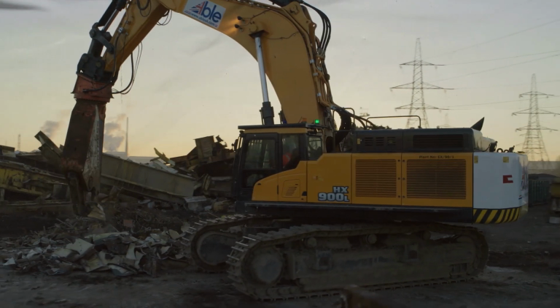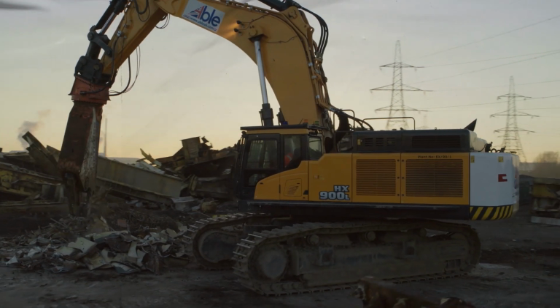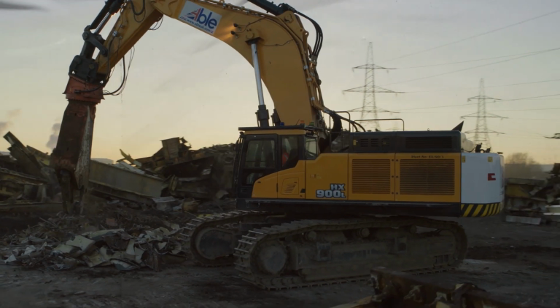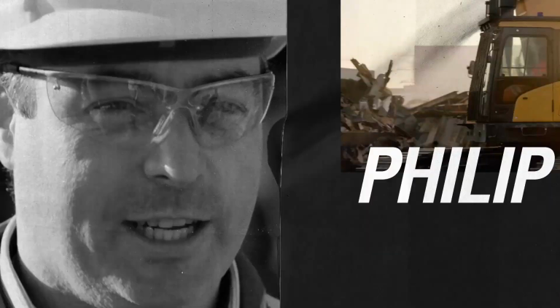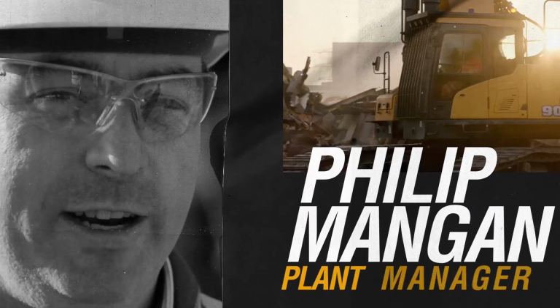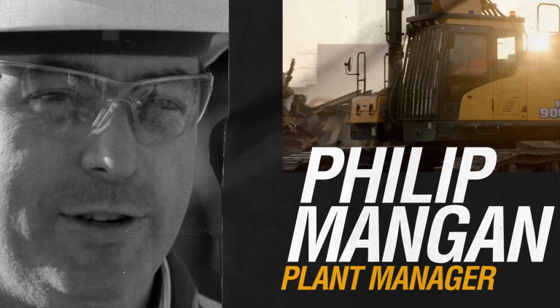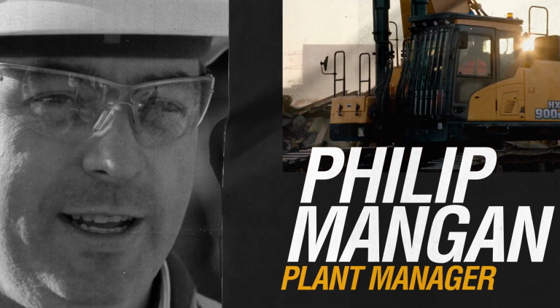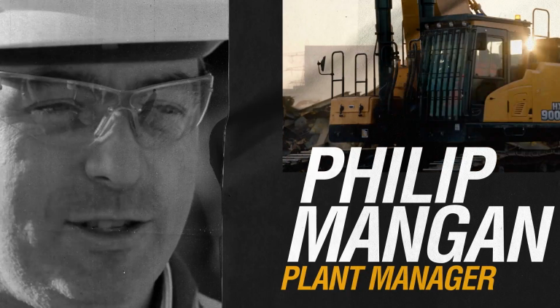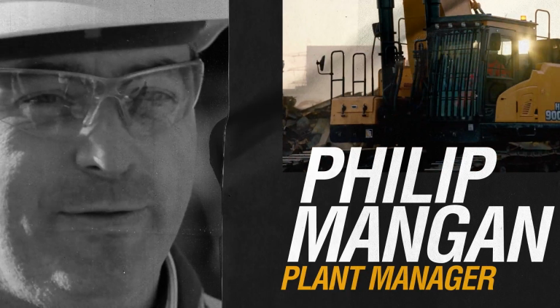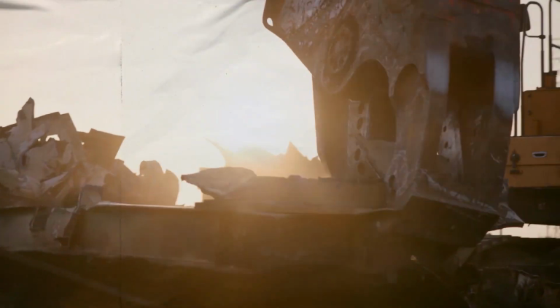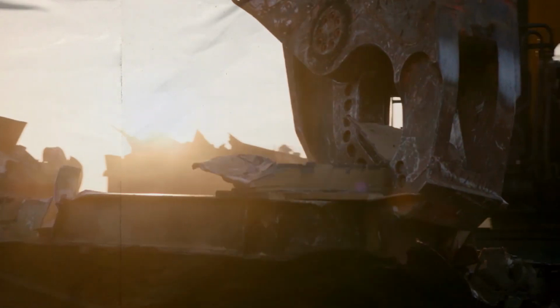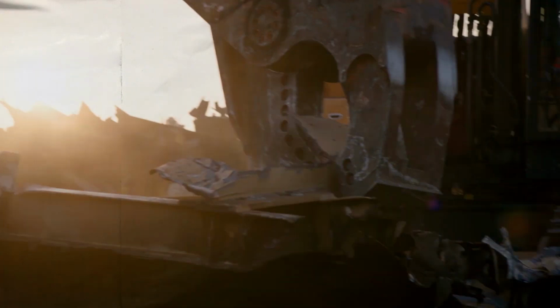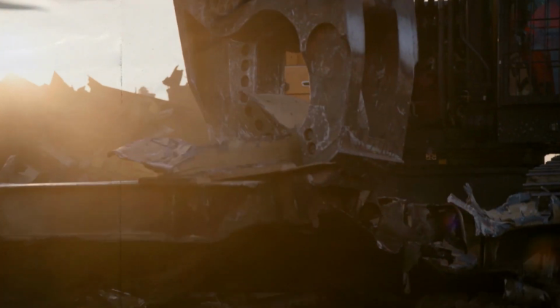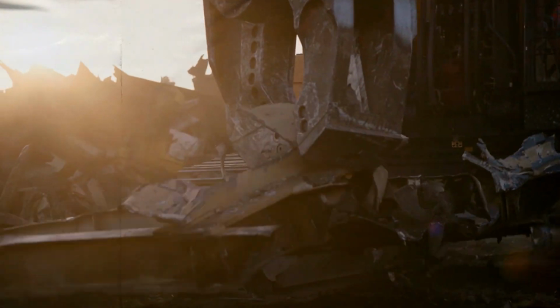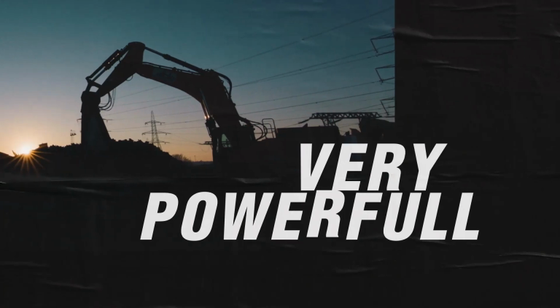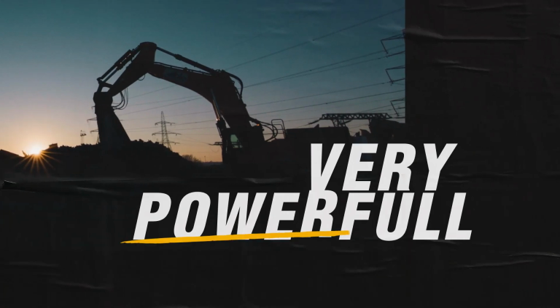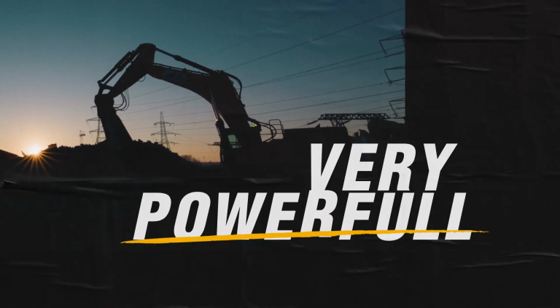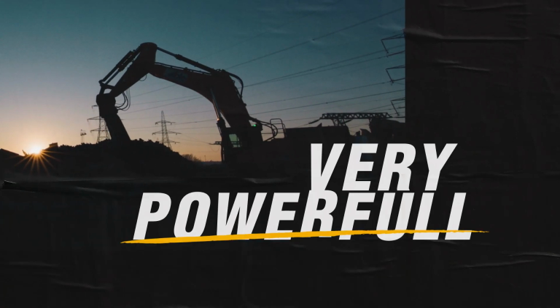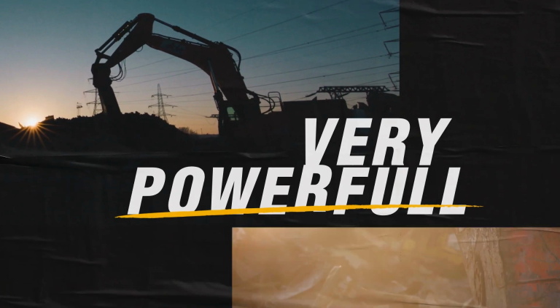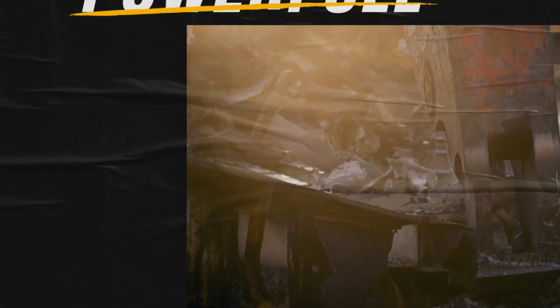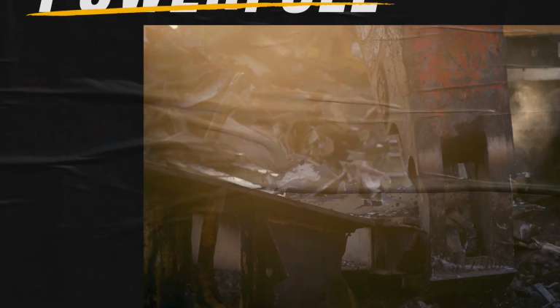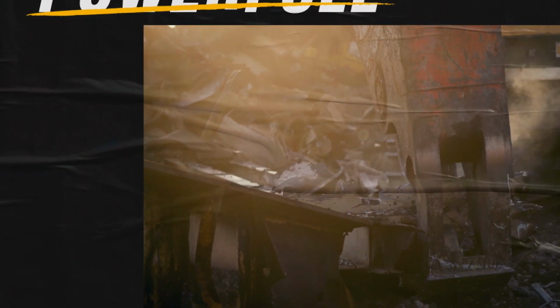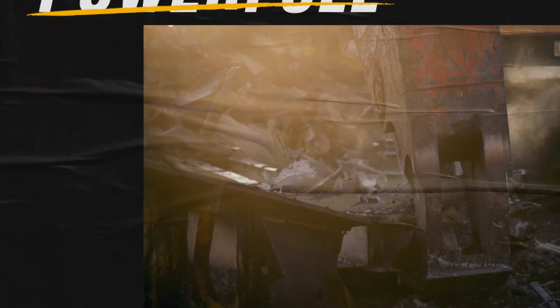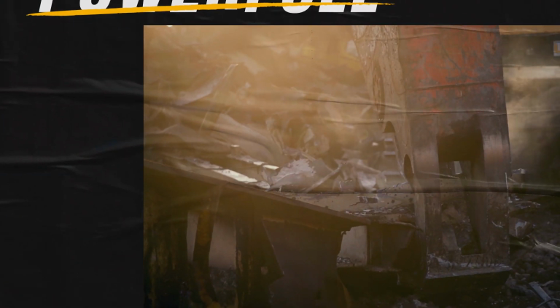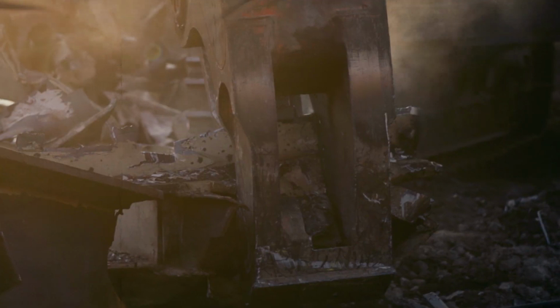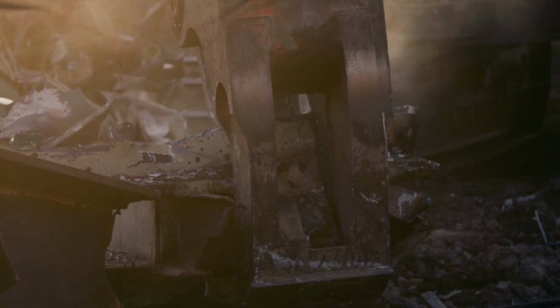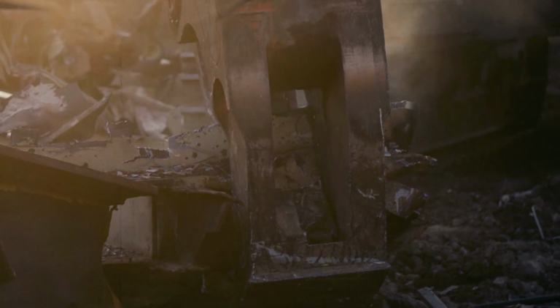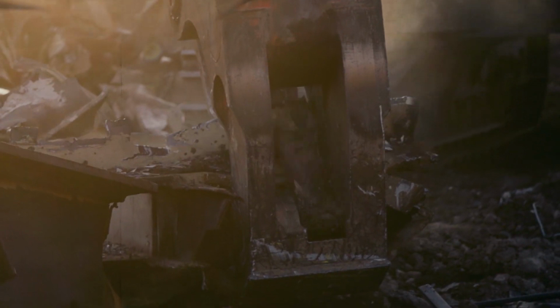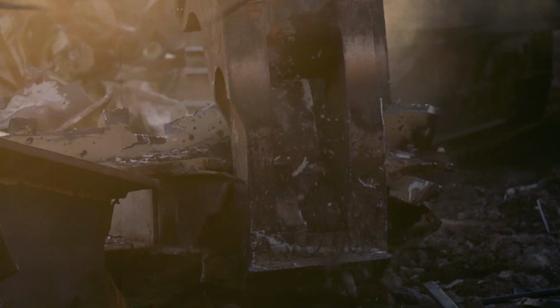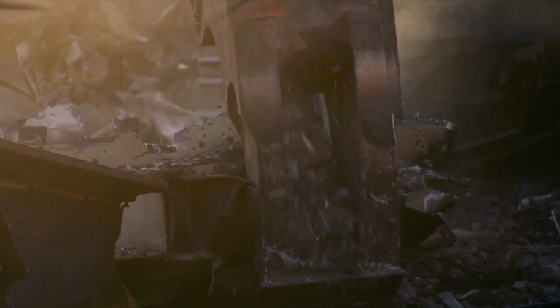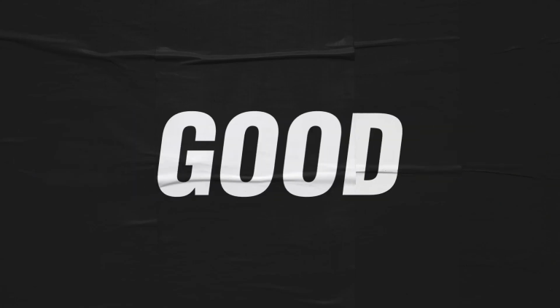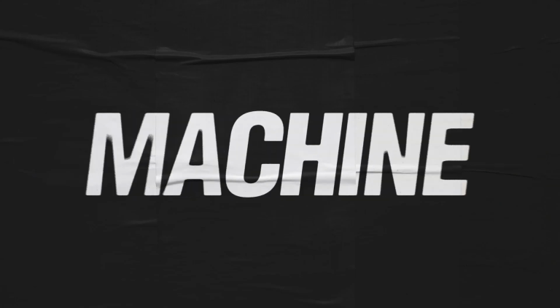The Hyundai HX900 is a tough, reliable machine. Very powerful compared to other machines in the same weight class. Very strong as well, so, good machine.